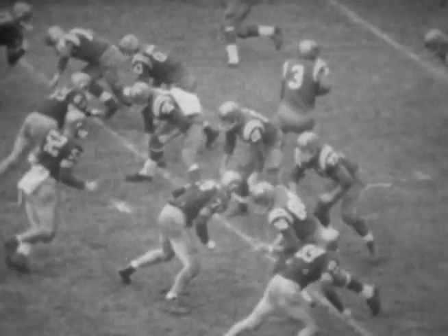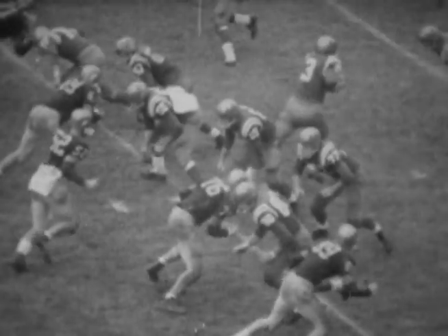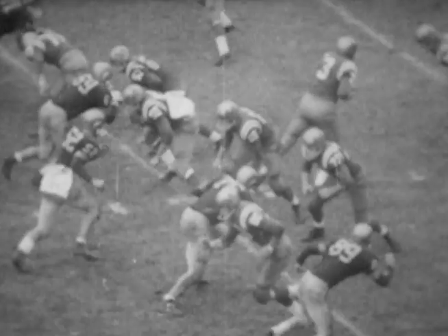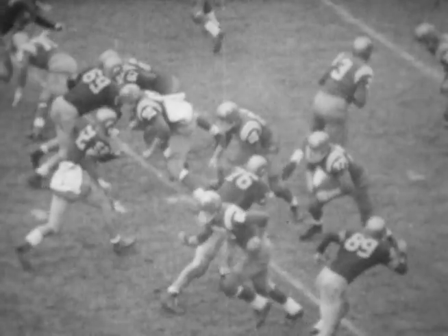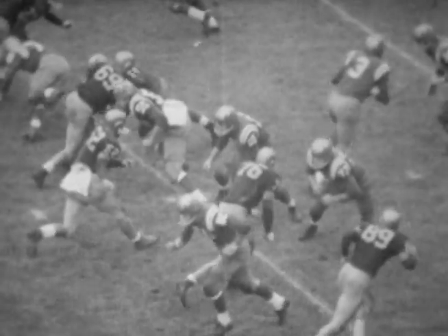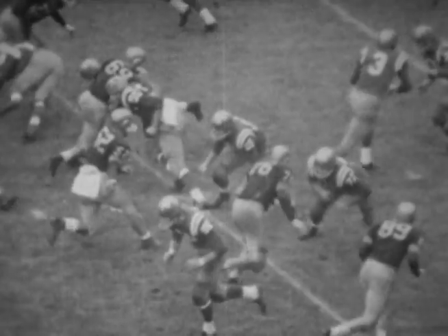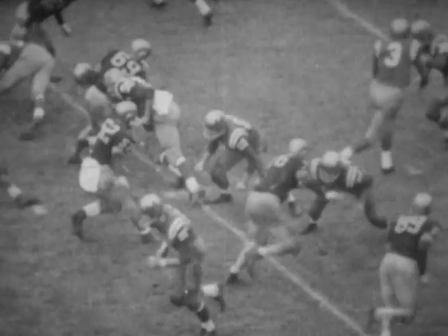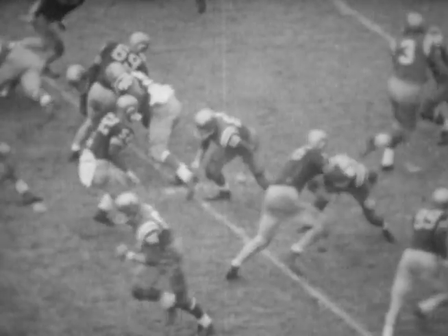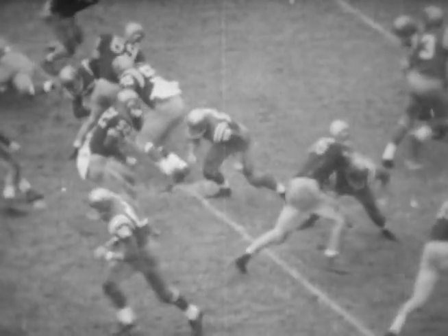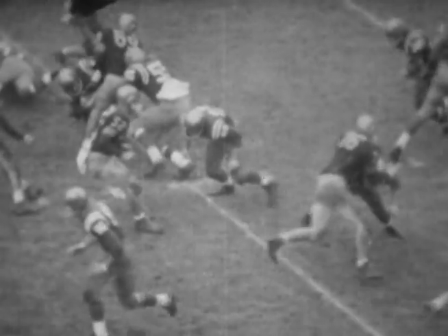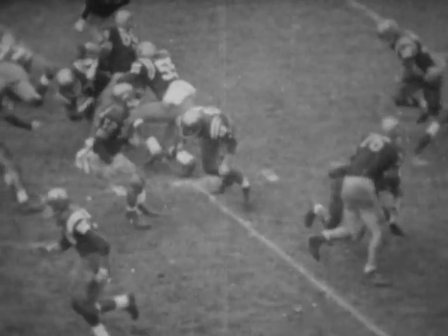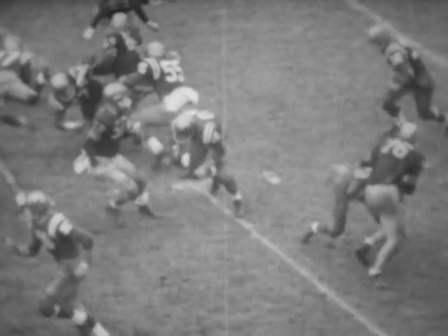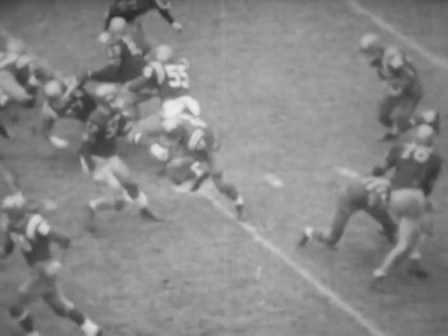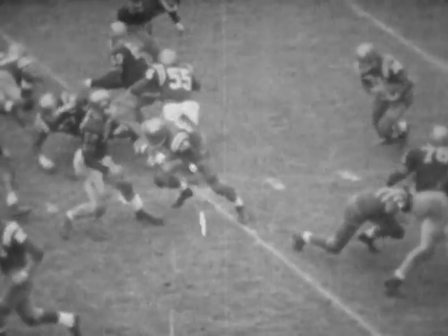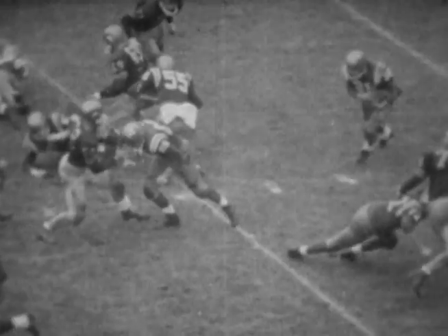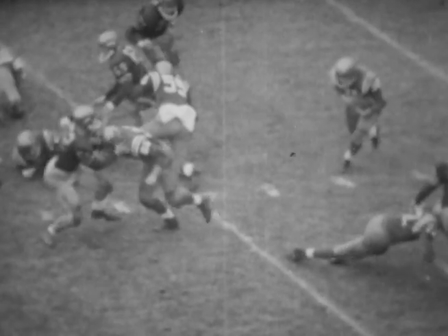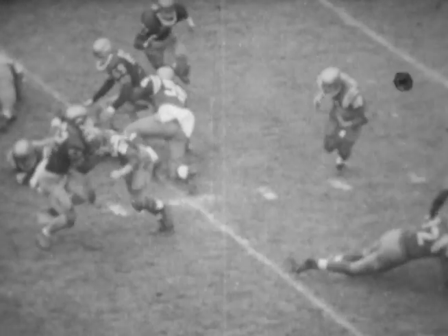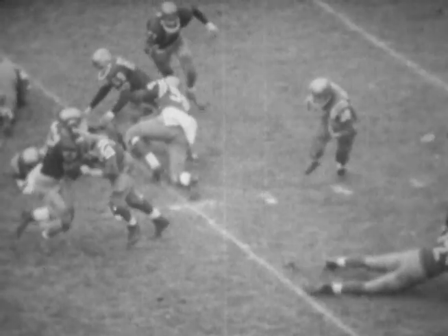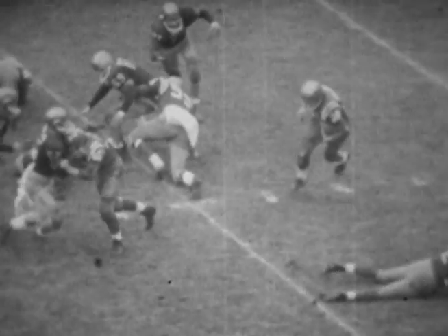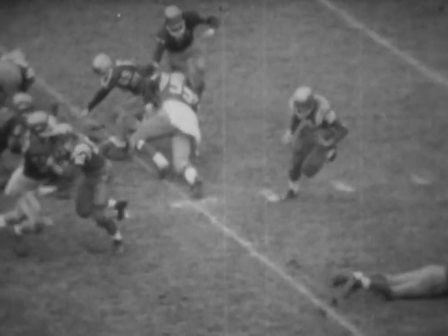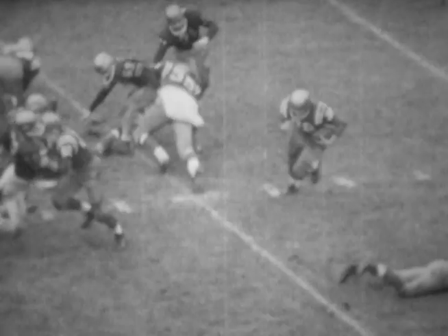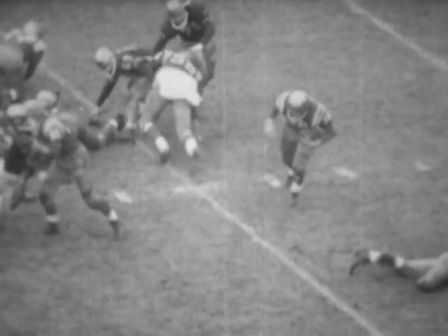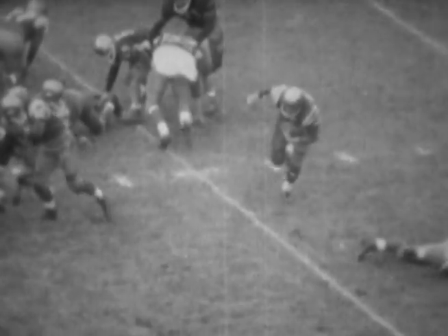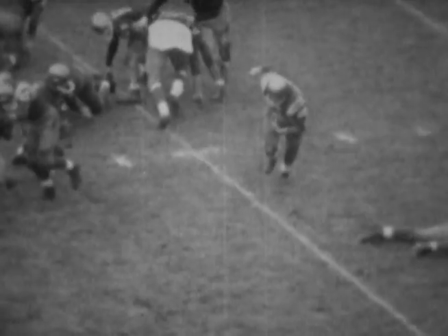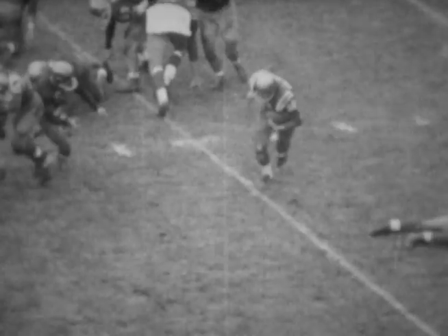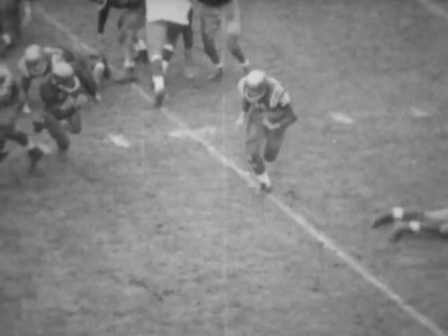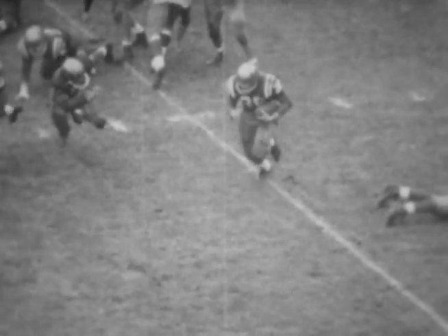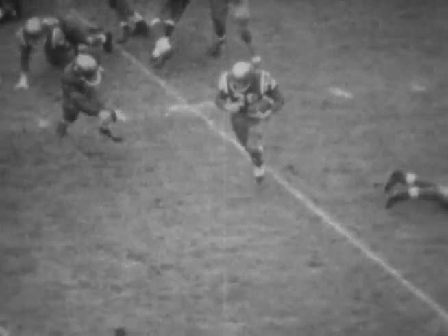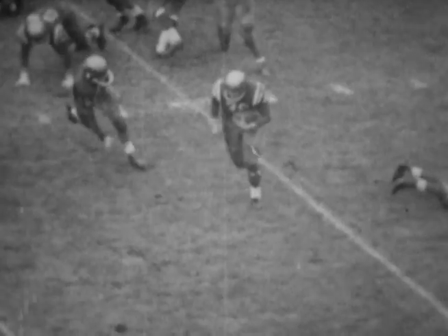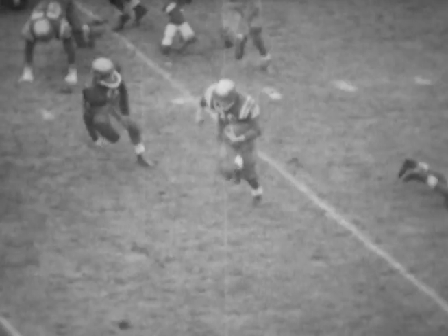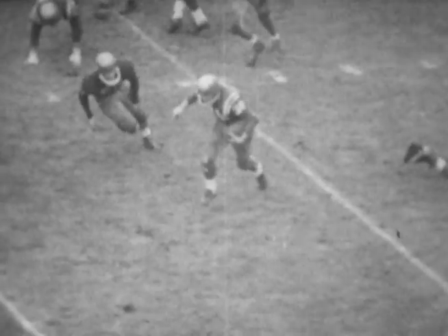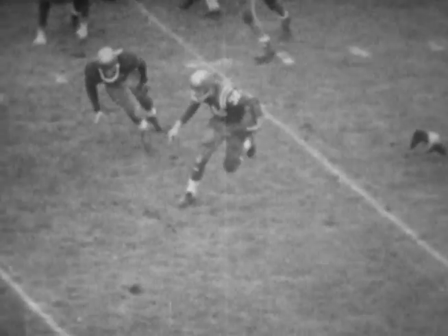In a Notre Dame-Navy game, our left tackle uses a quick reverse shoulder block to help open a hole. Good blocking technique pays off in good games. This sort of teamwork makes football the great game it is.